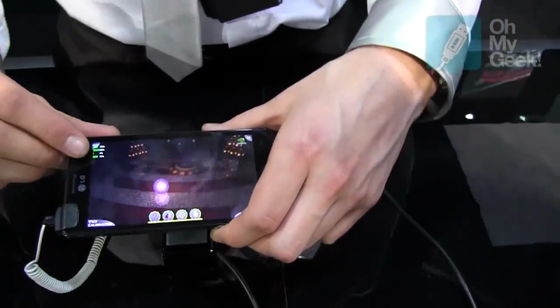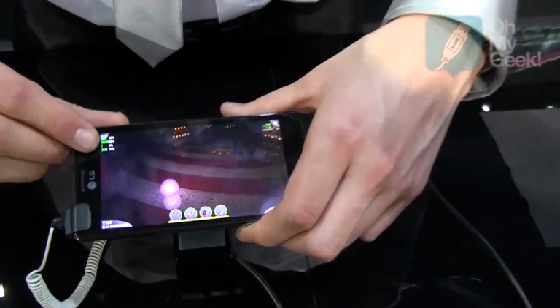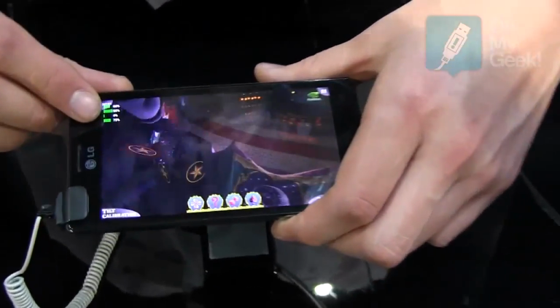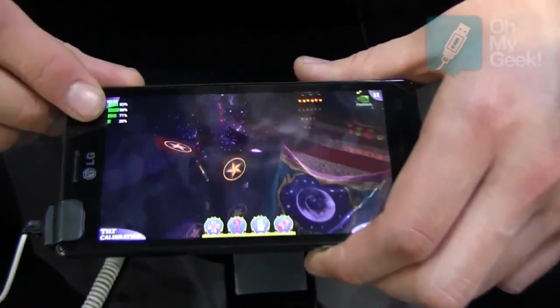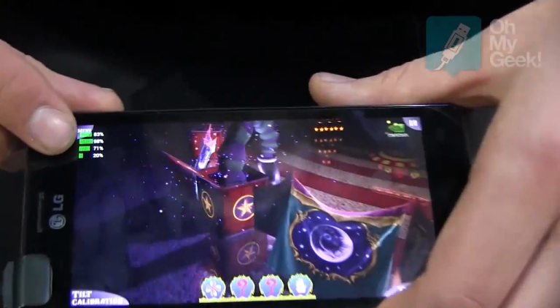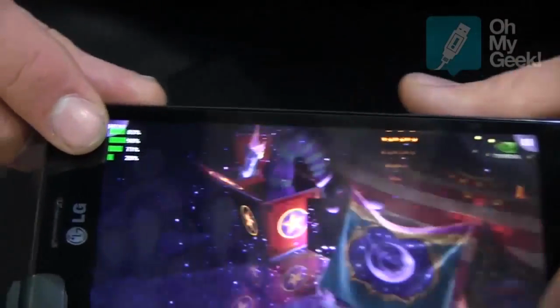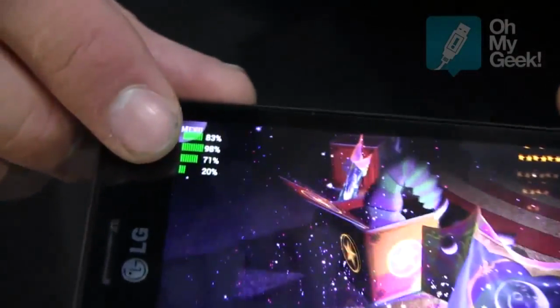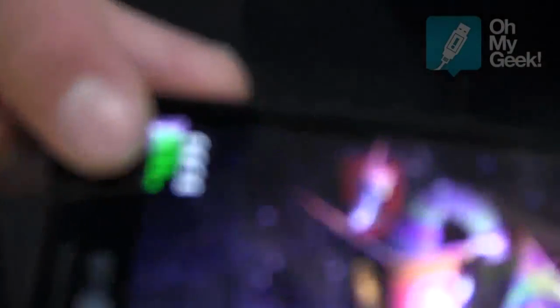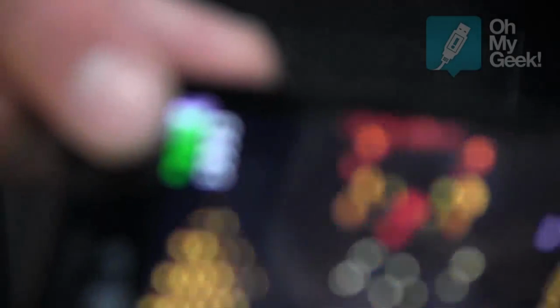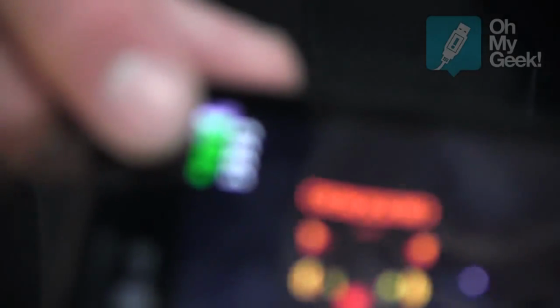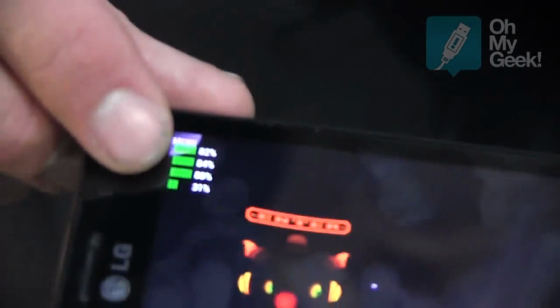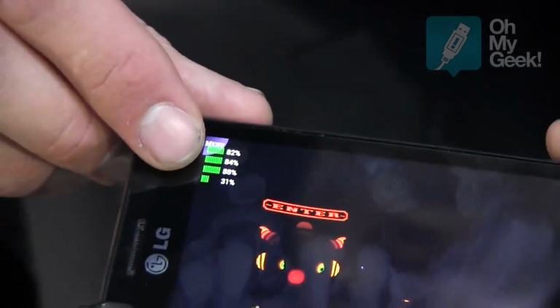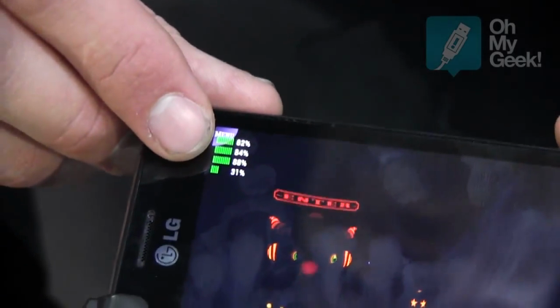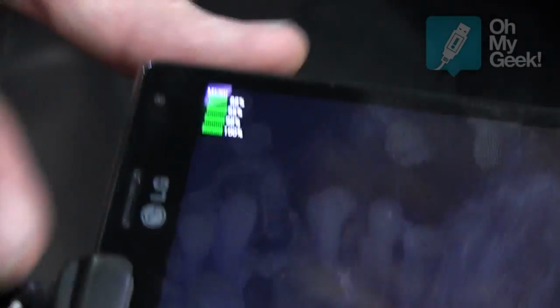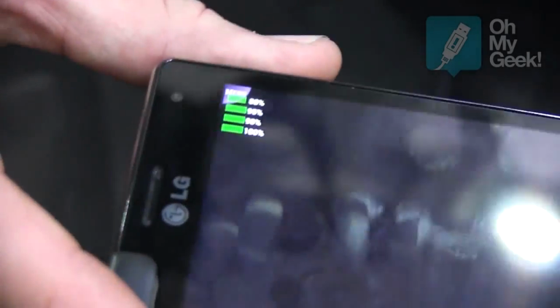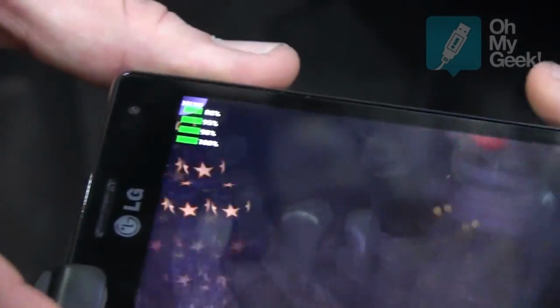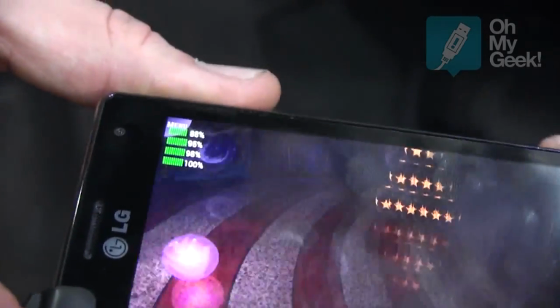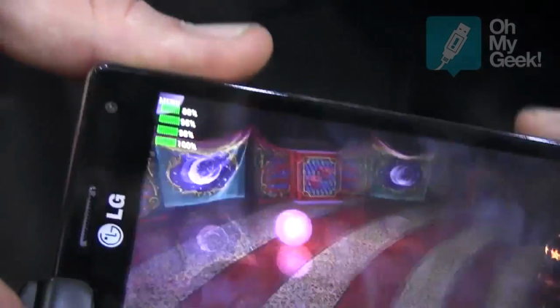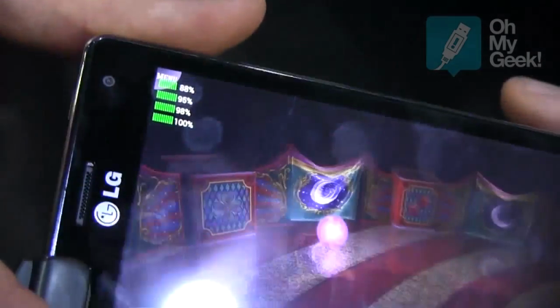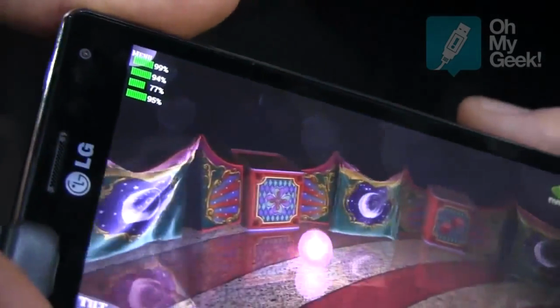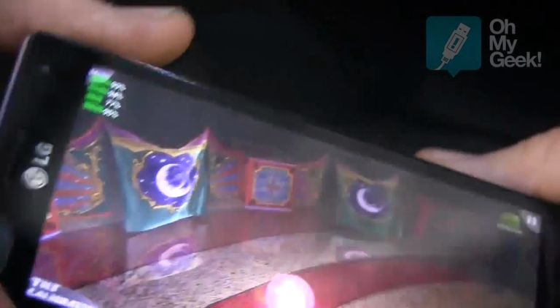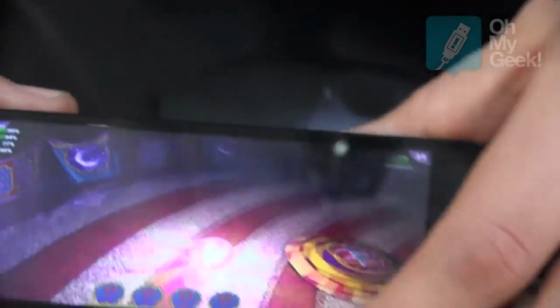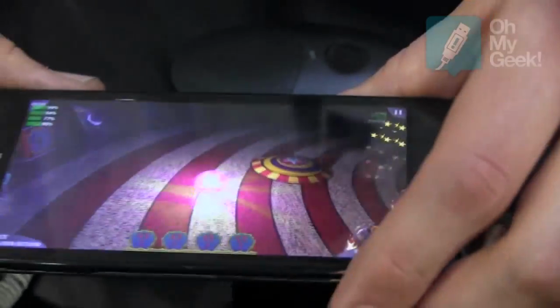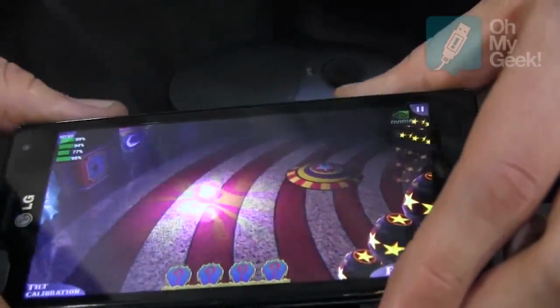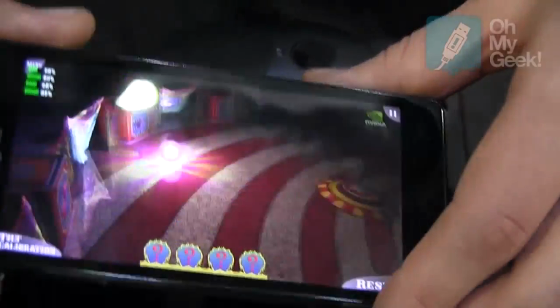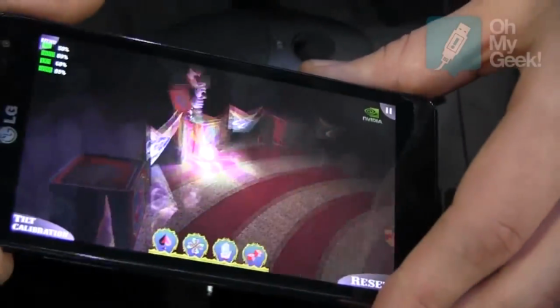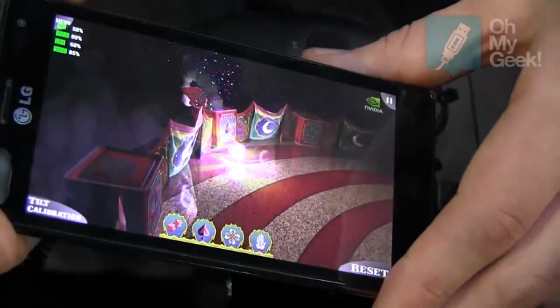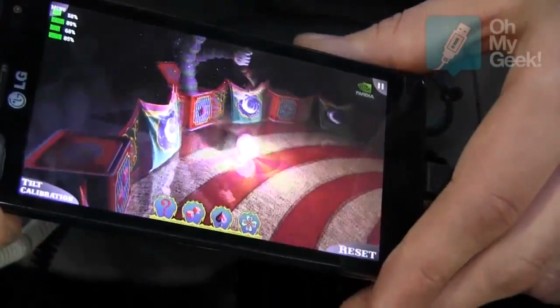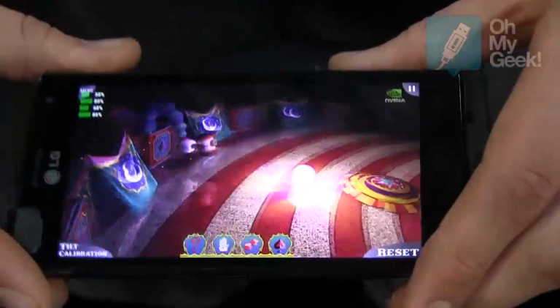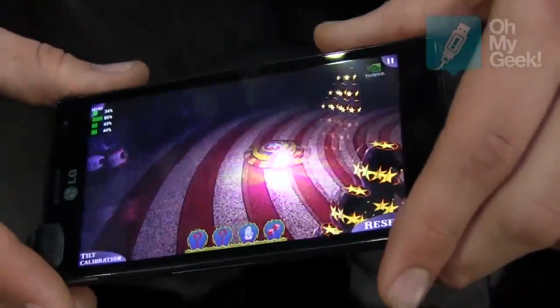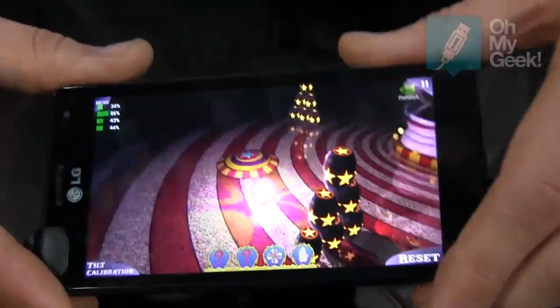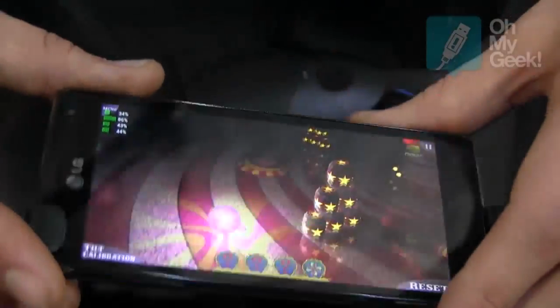On the top you can see how many cores are running at the moment. You can see how smooth and how fast it works. The cores are good — it works really fast.